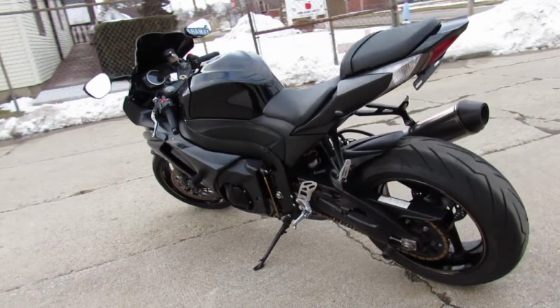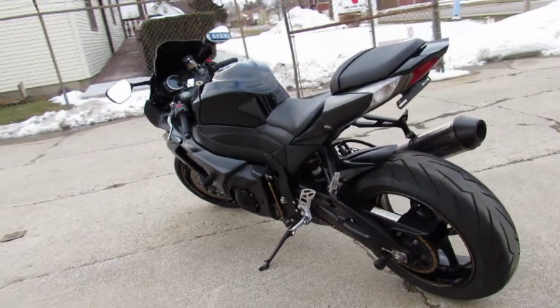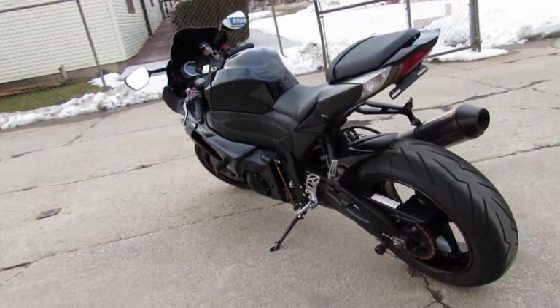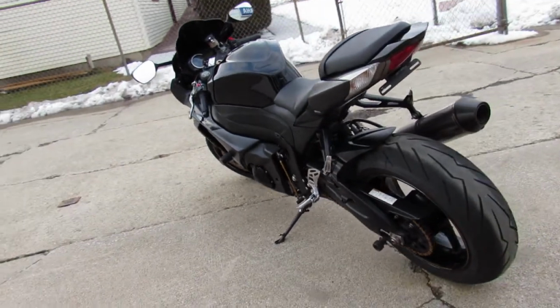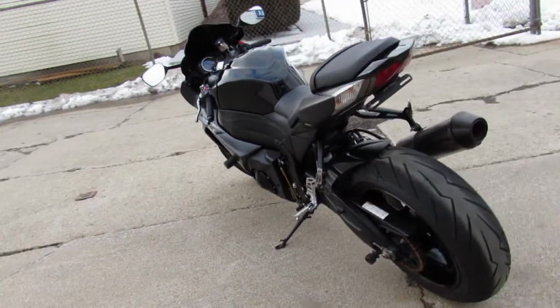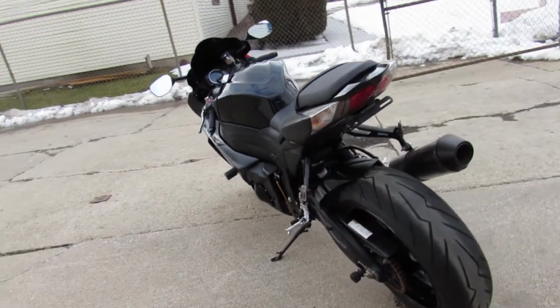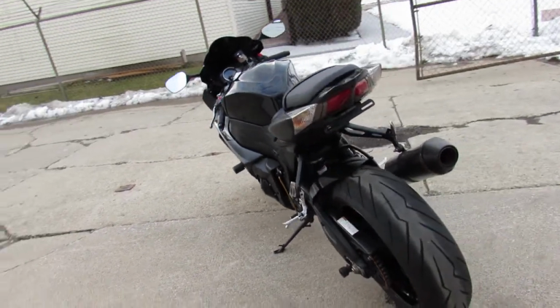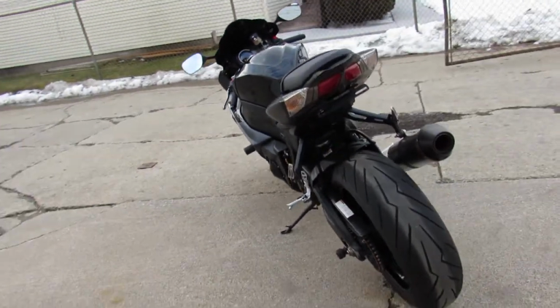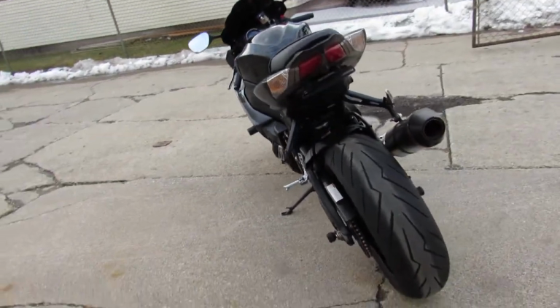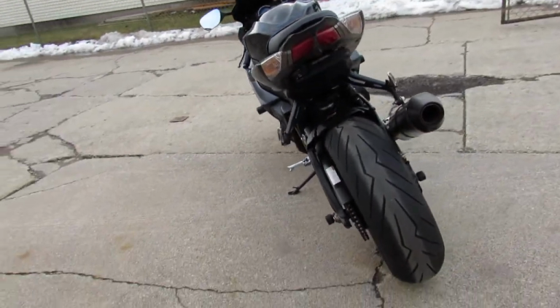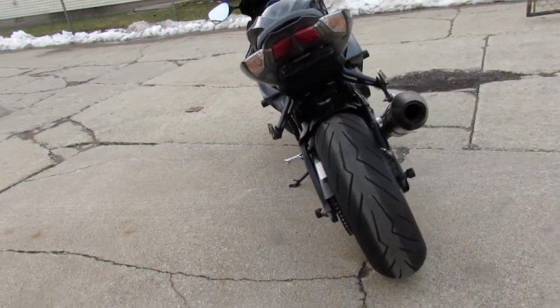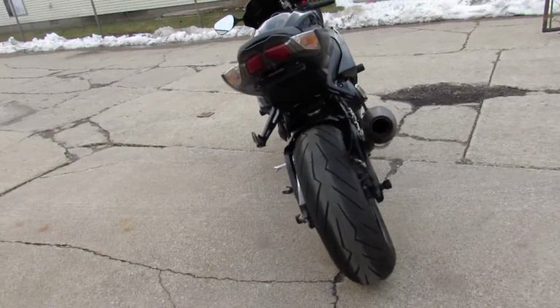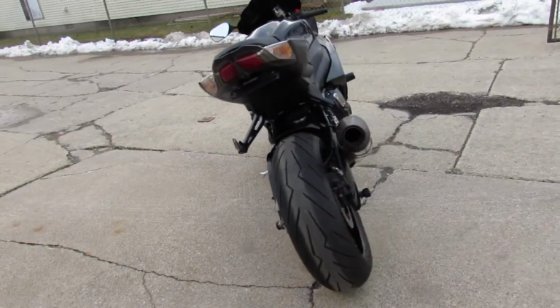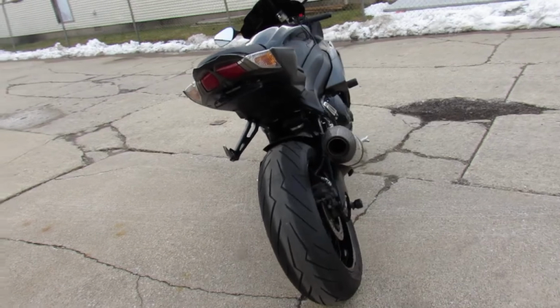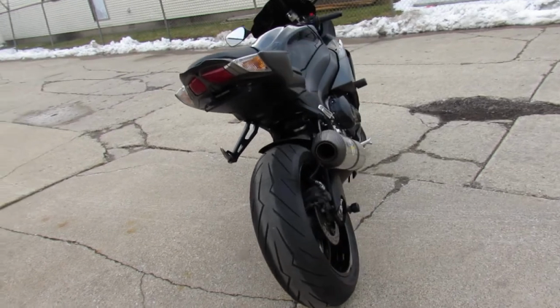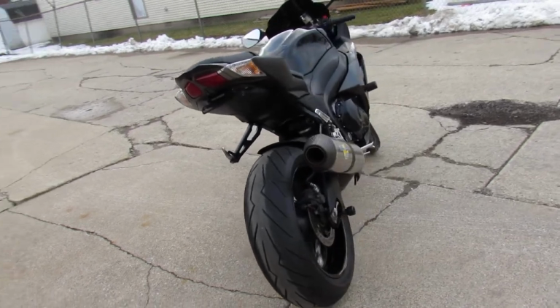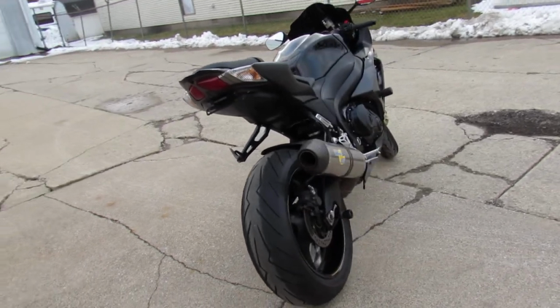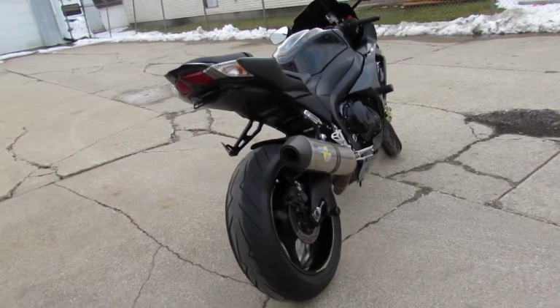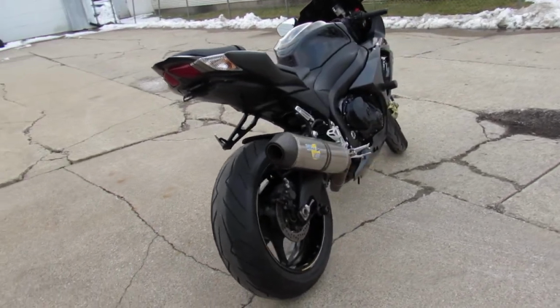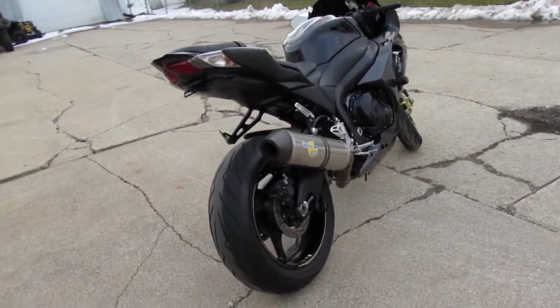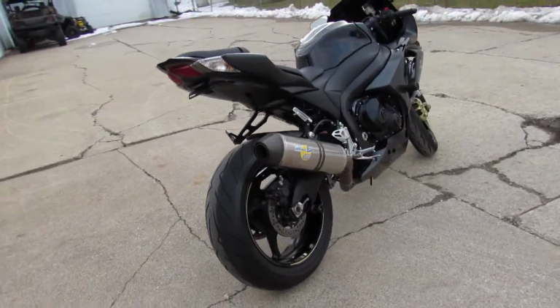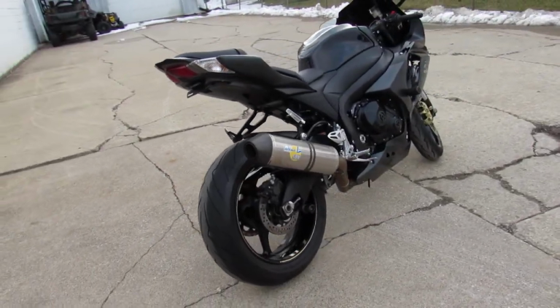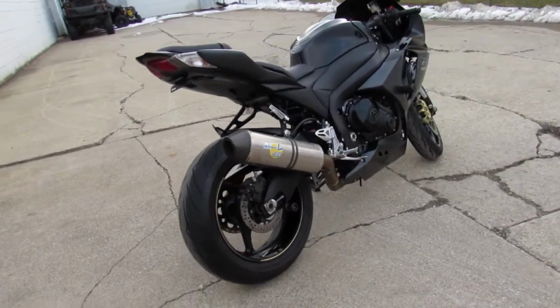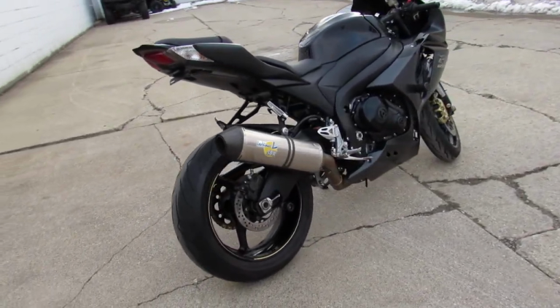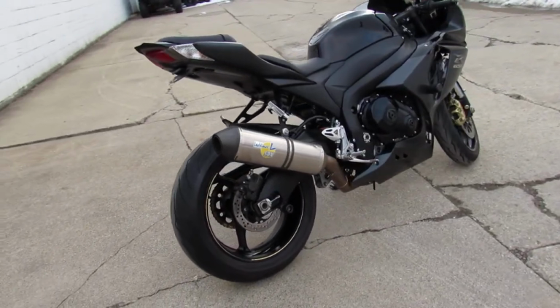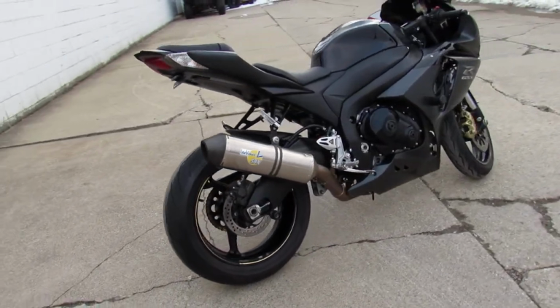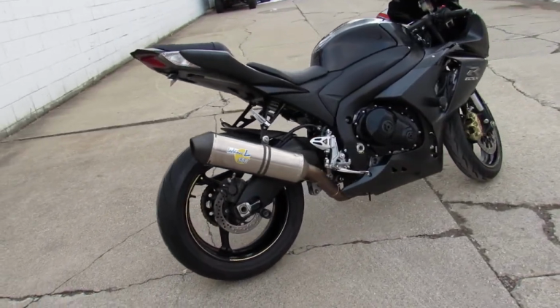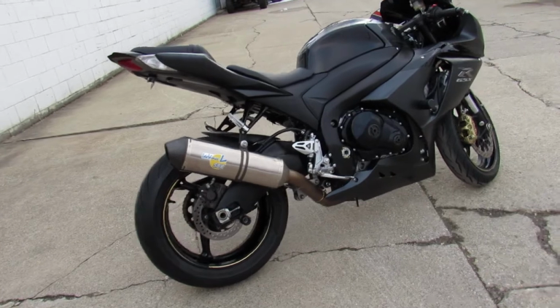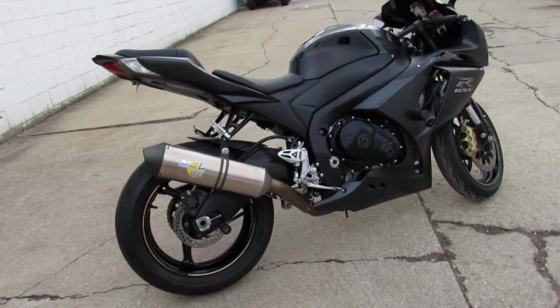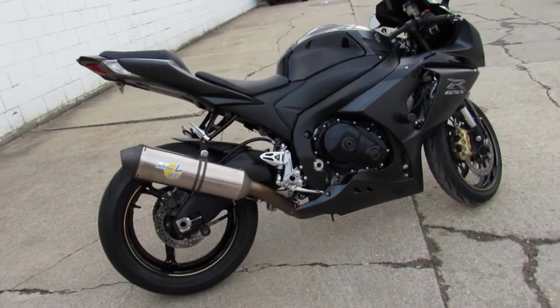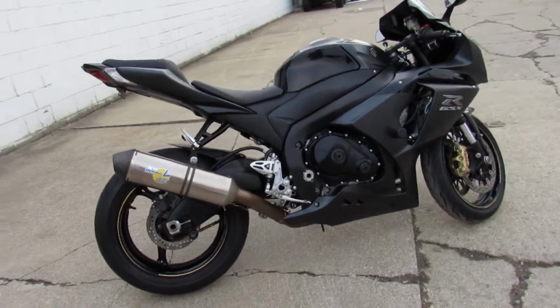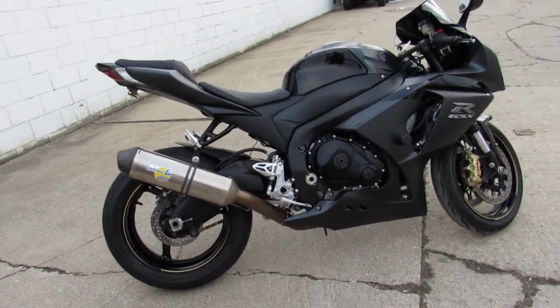This one's inspected, certified. Includes a two-year Suzuki warranty. Don't miss out on this 2013 GSX-R1000. We've got guaranteed financing, leasing programs, lightweight programs. Those trade-ins are always welcome.